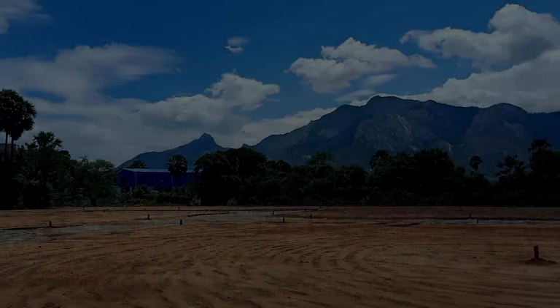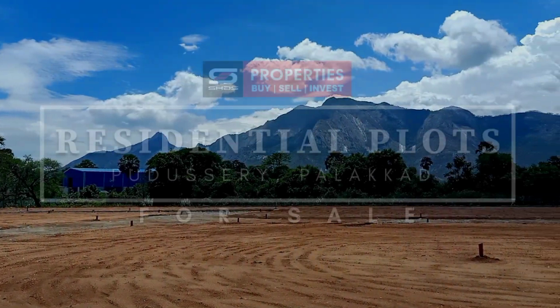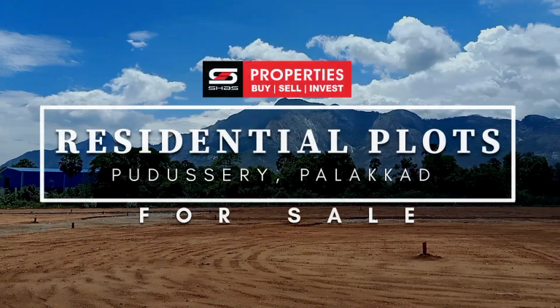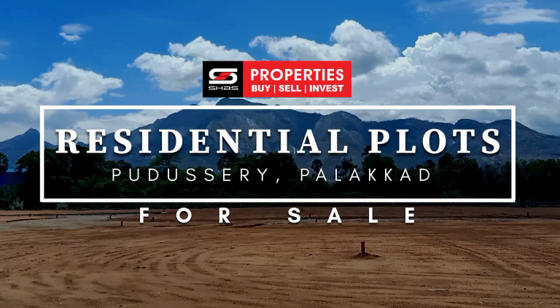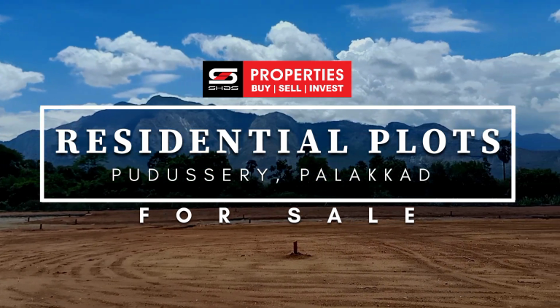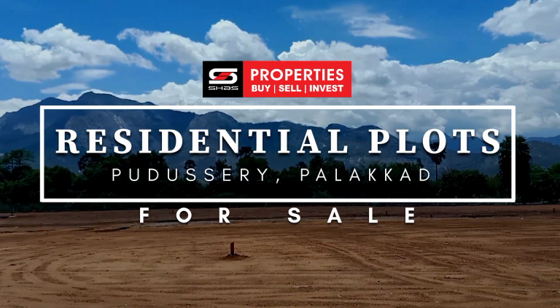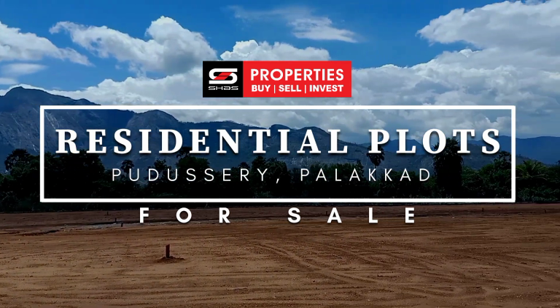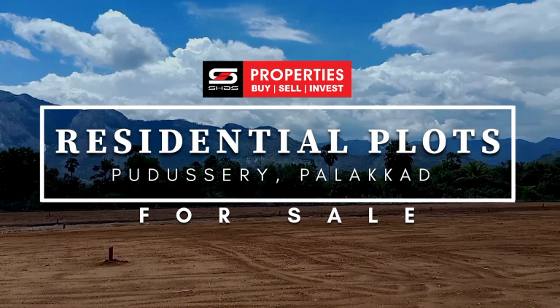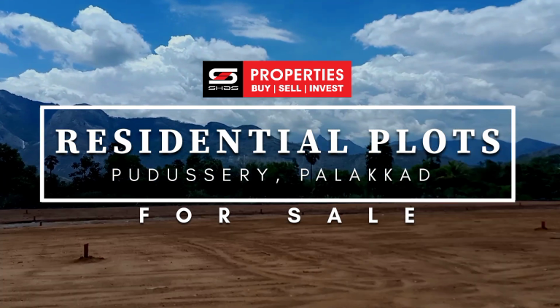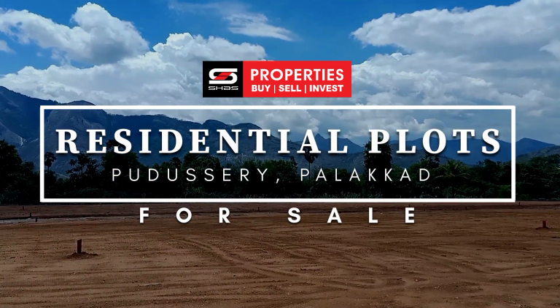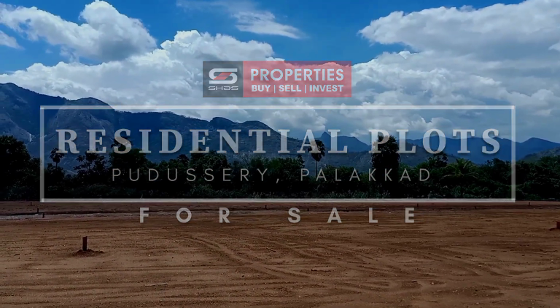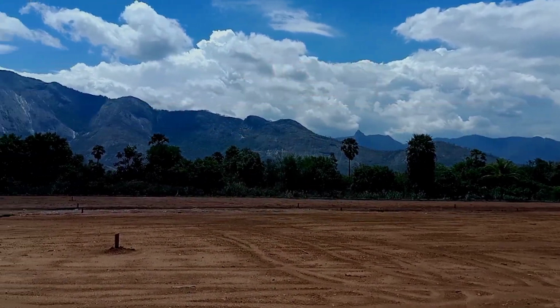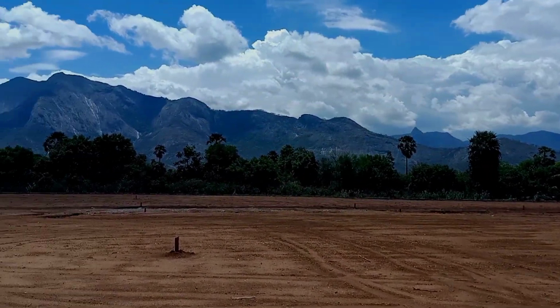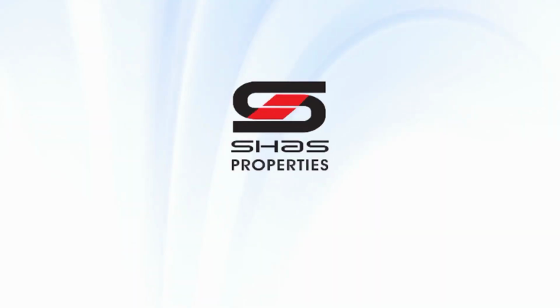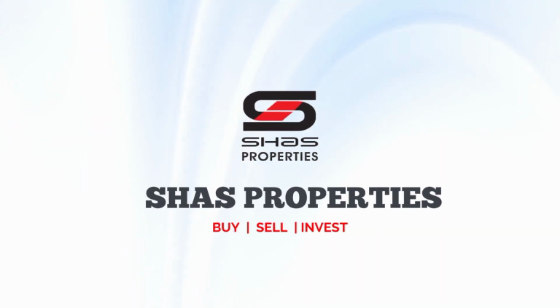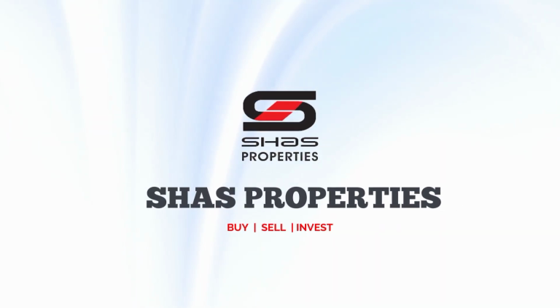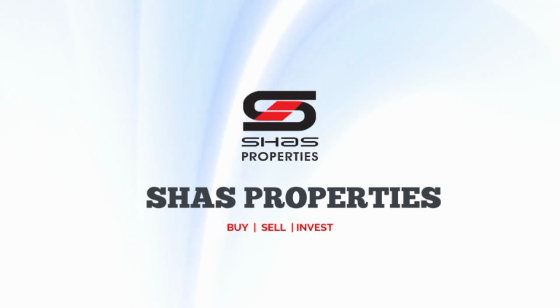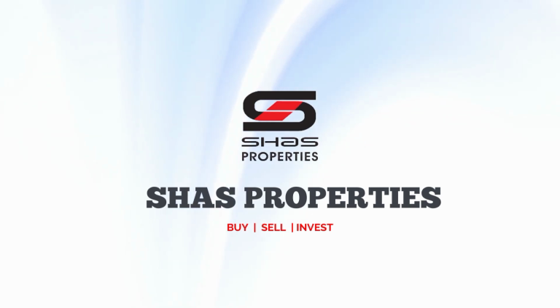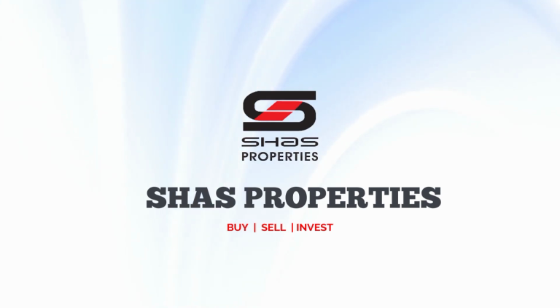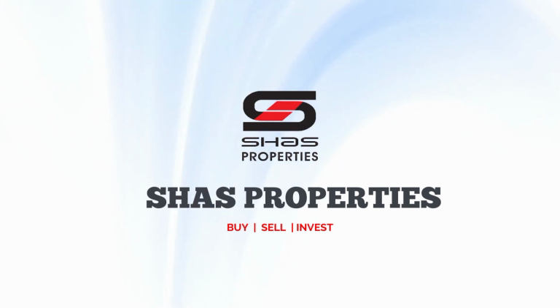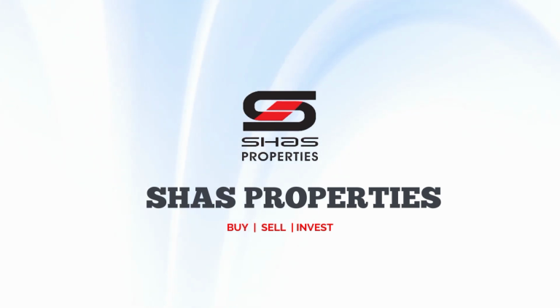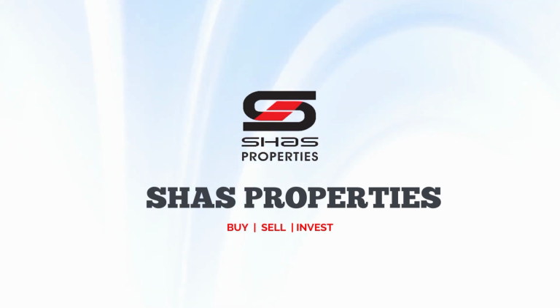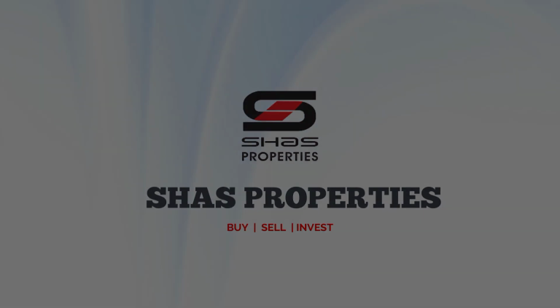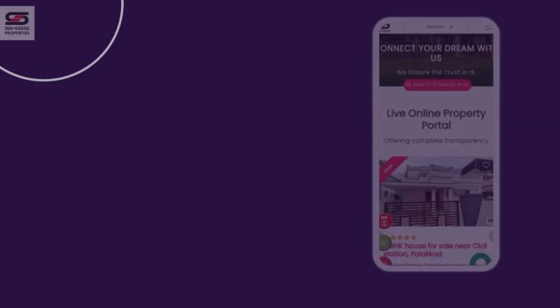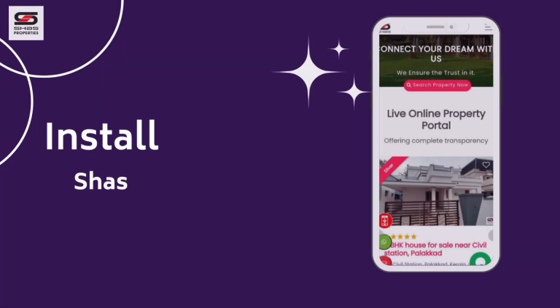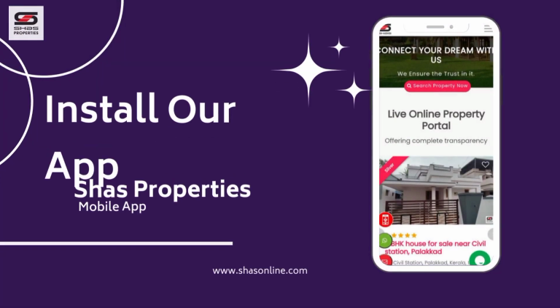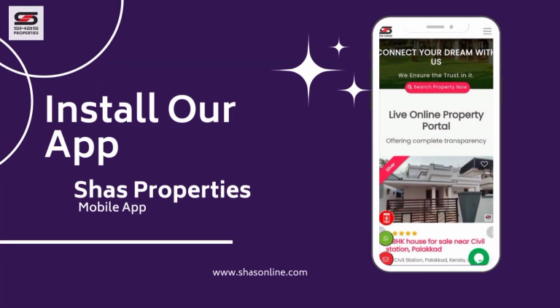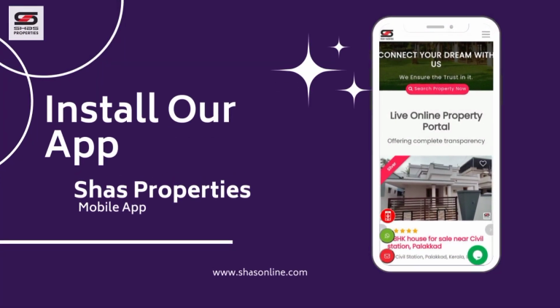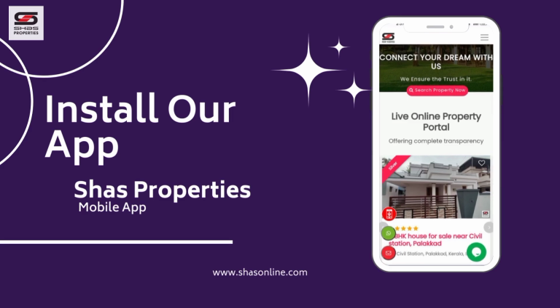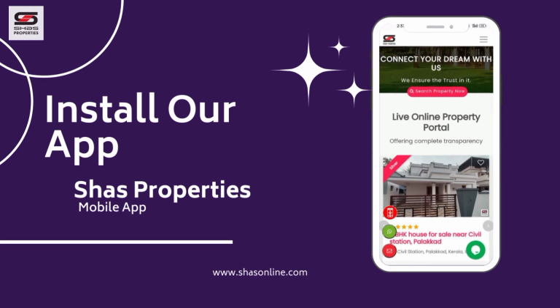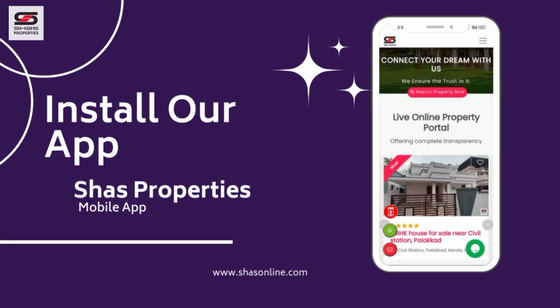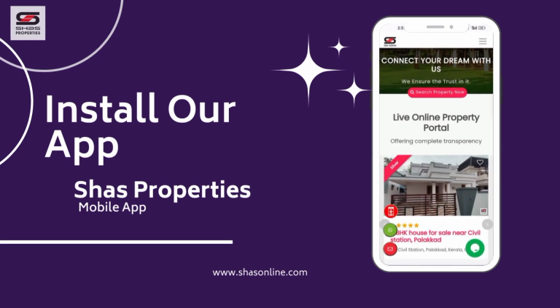Hello friends, welcome to Shaas Properties — more than 15 years of experience, 10,000 plus property collections, and 1,200 plus satisfied customers. The top online real estate agency in South India for buy, sell, and invest.